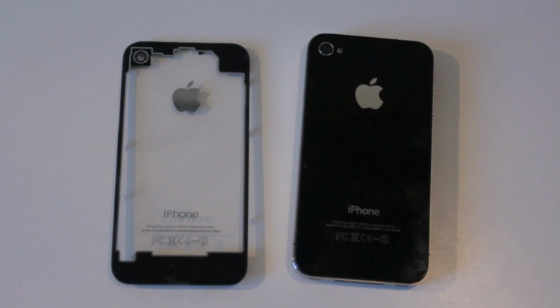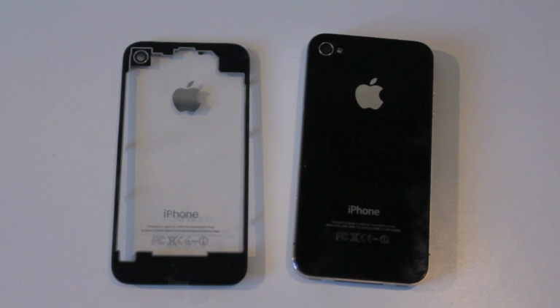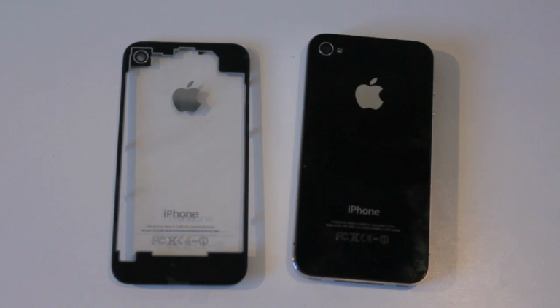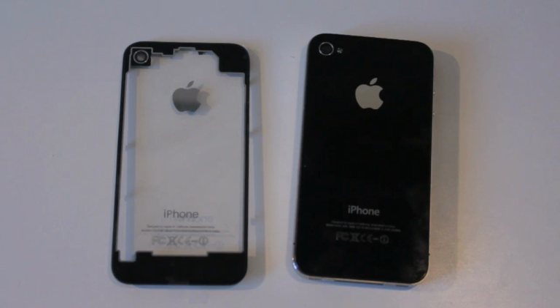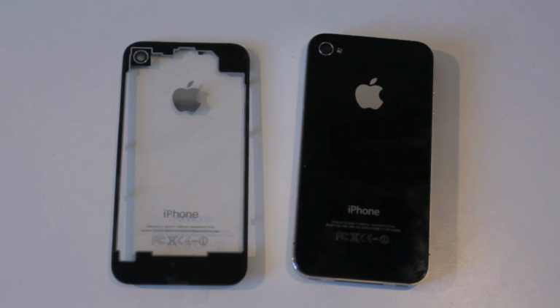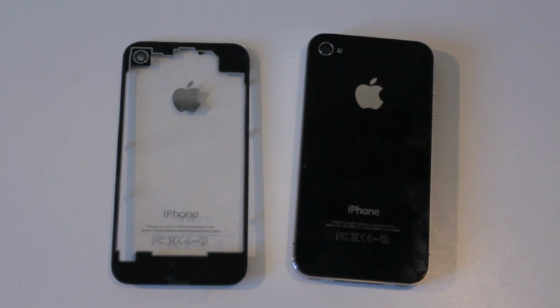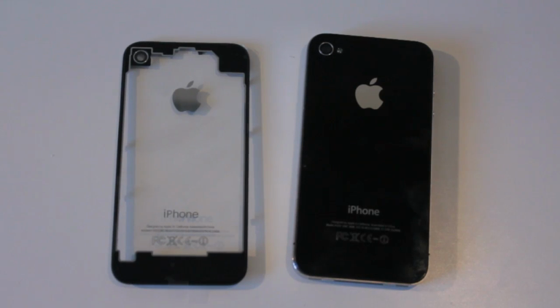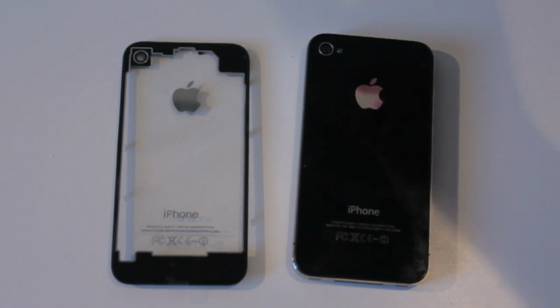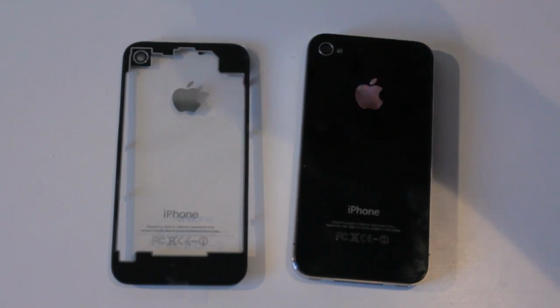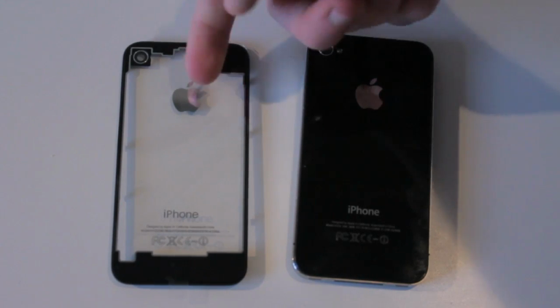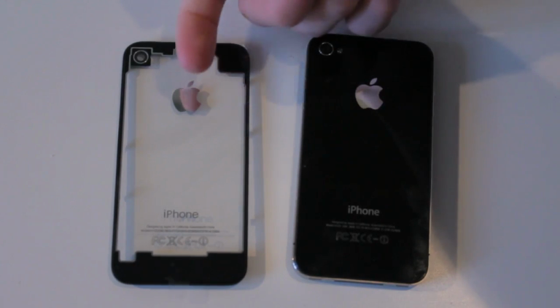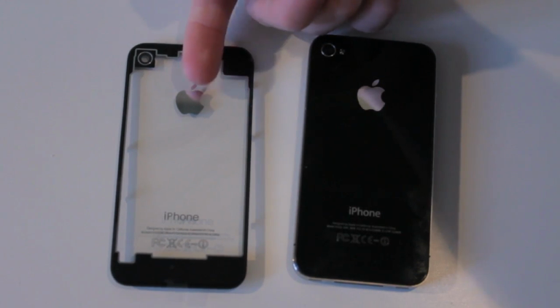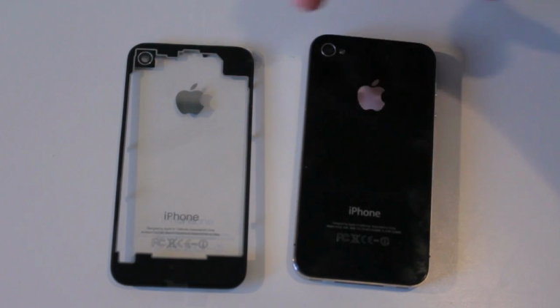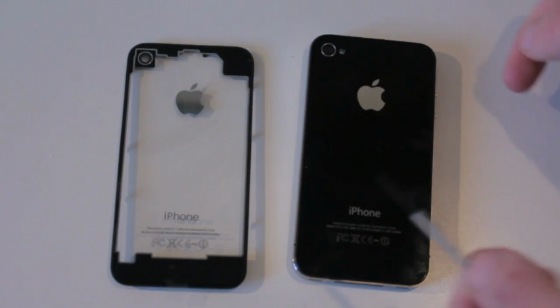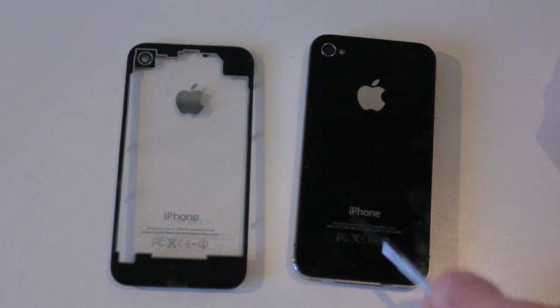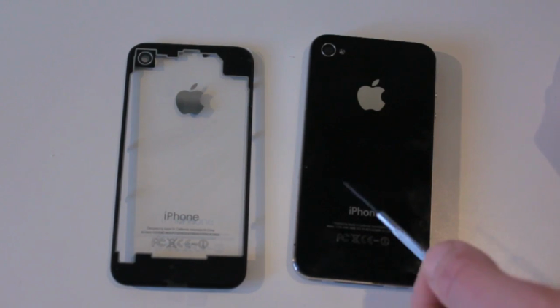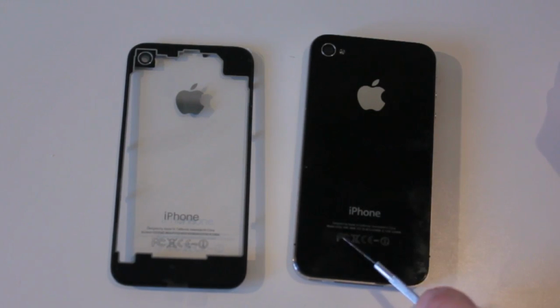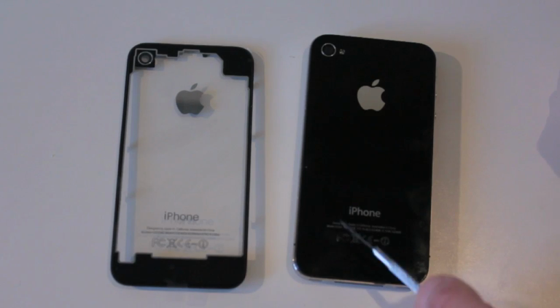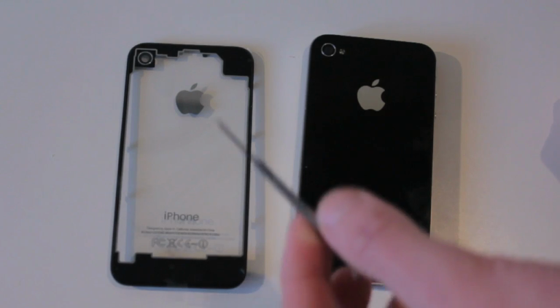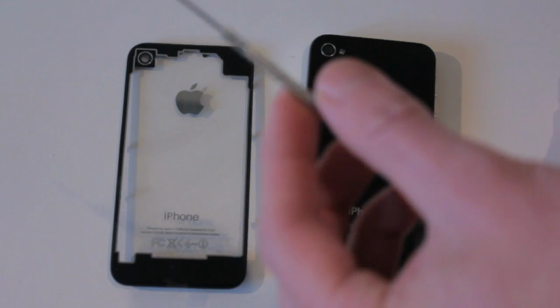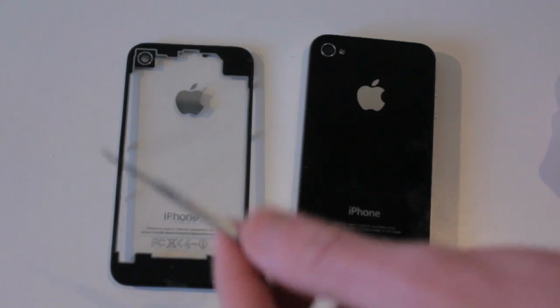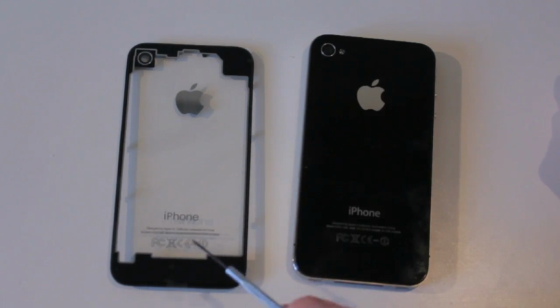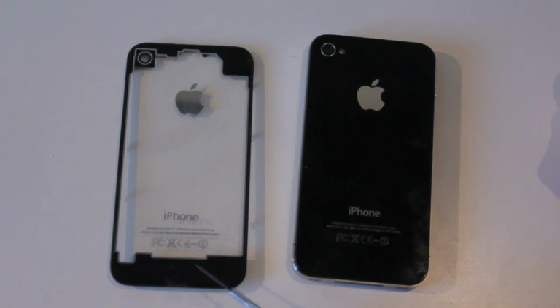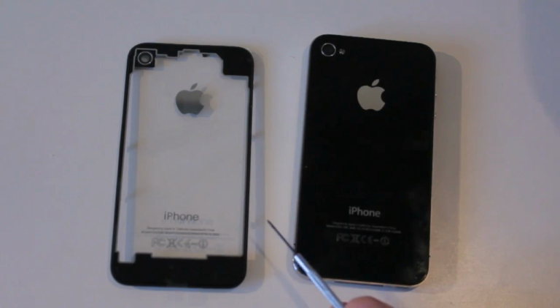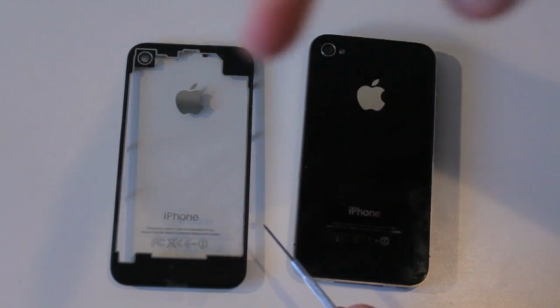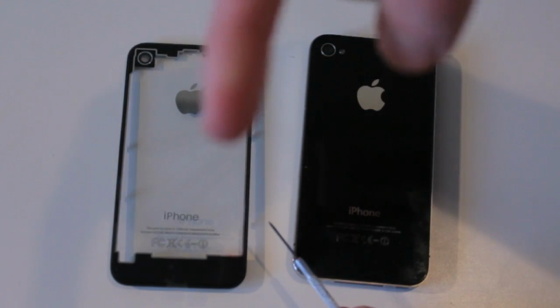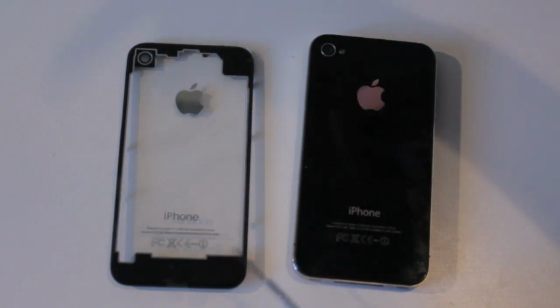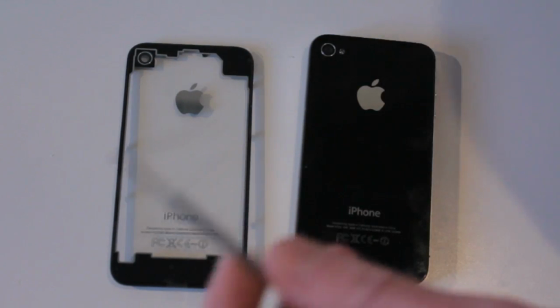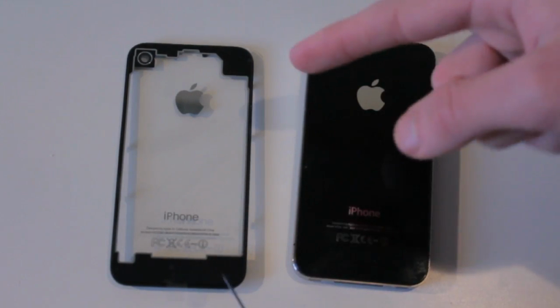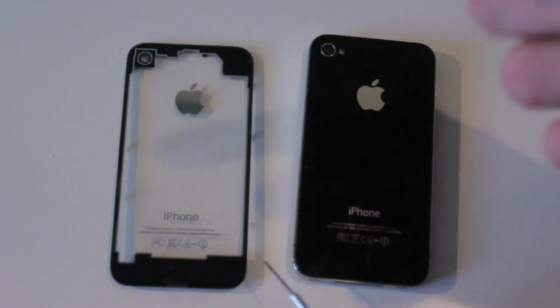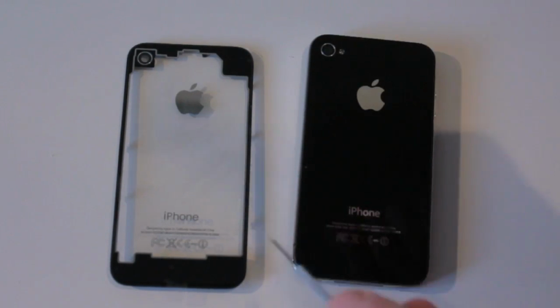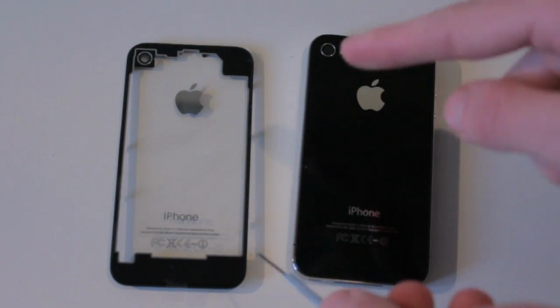Hey guys, this is Dan from Pixel Tech, and here is an installment video of the backing for the iPhone 4. This is from the MIC Store — there'll be a link in the description — and let's go into this.